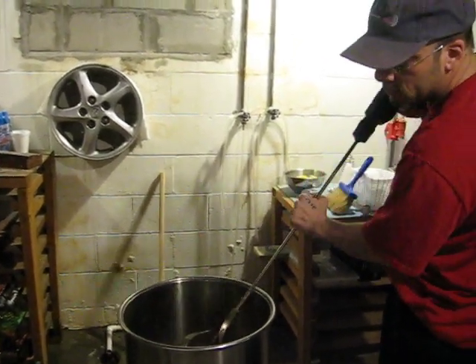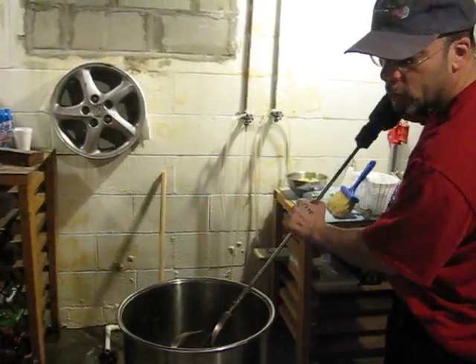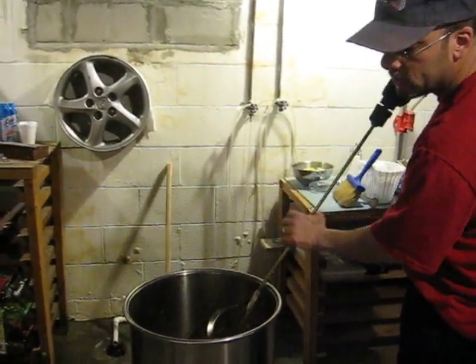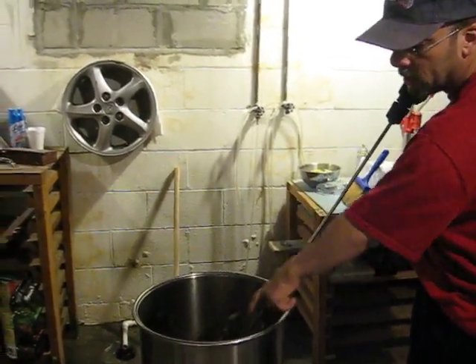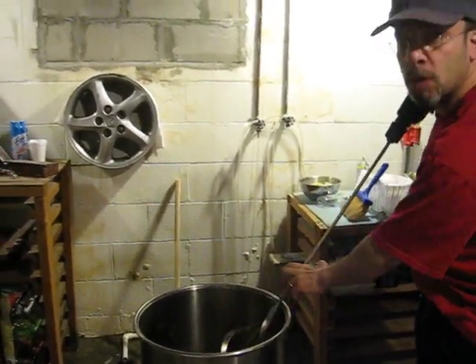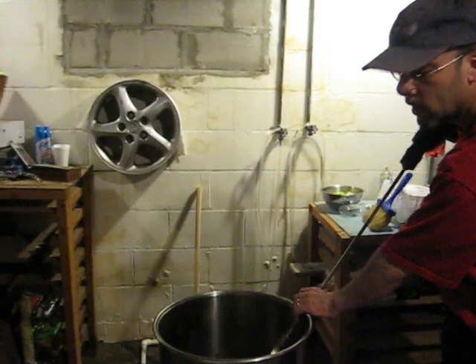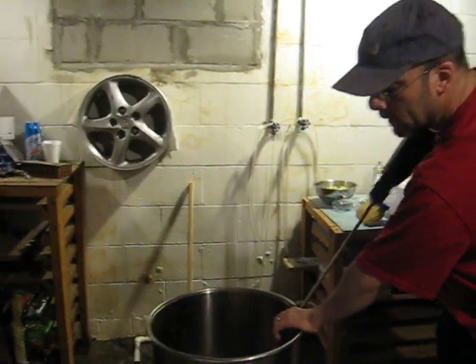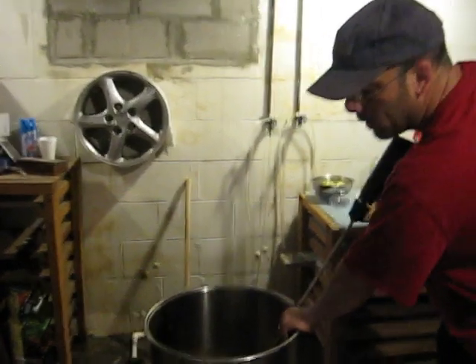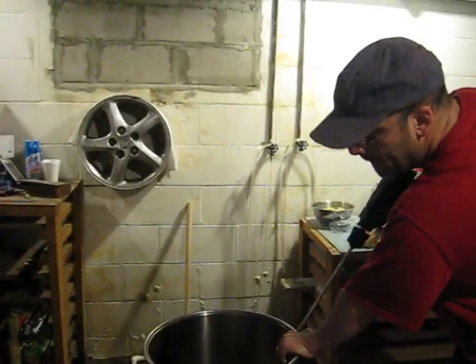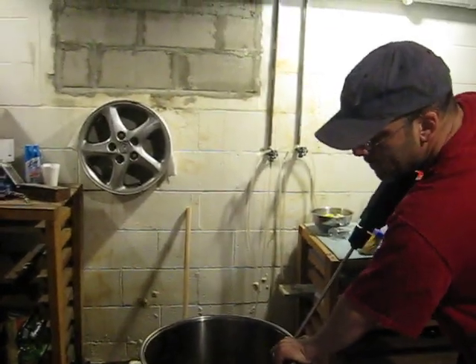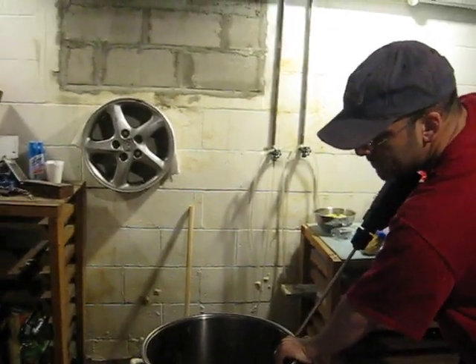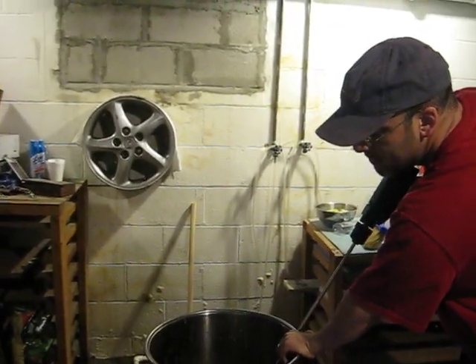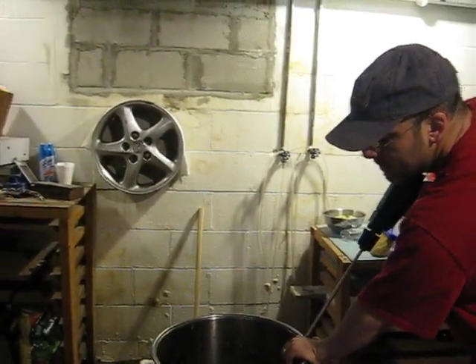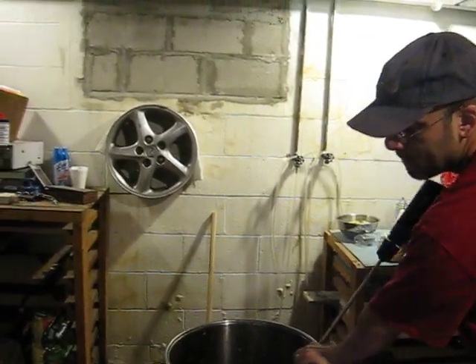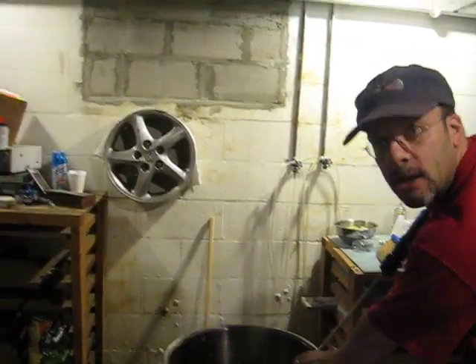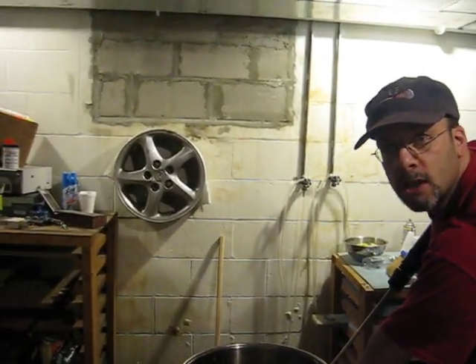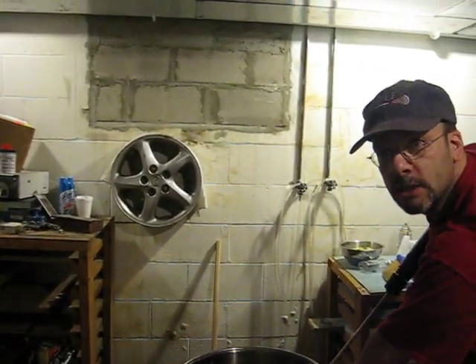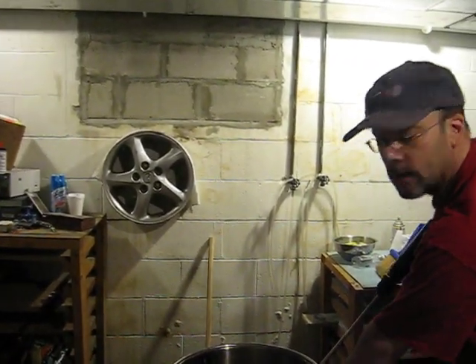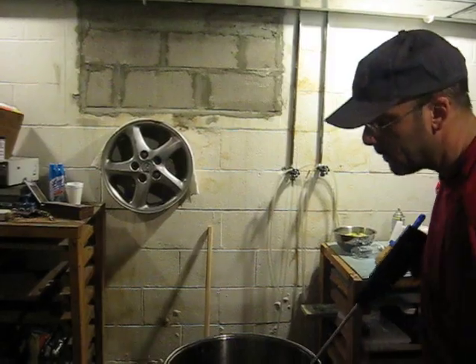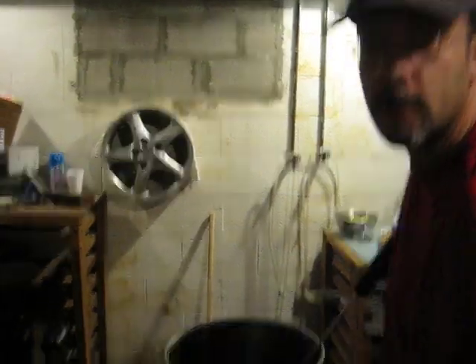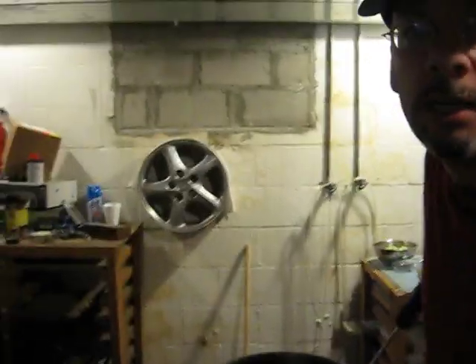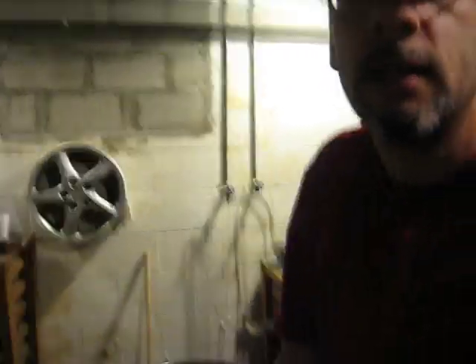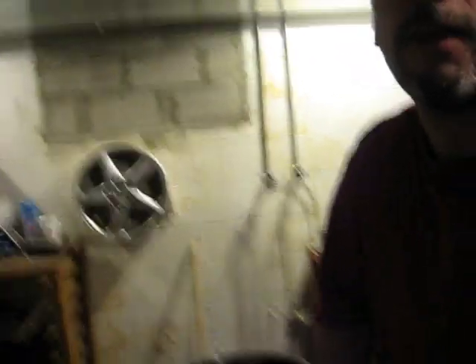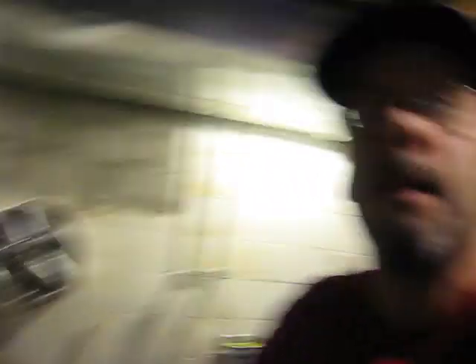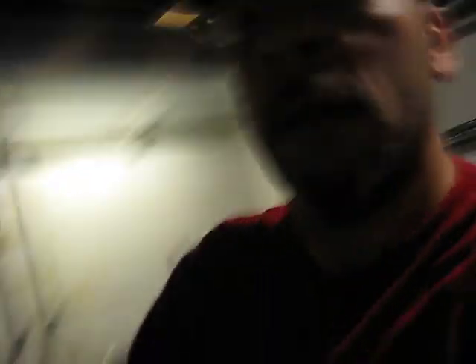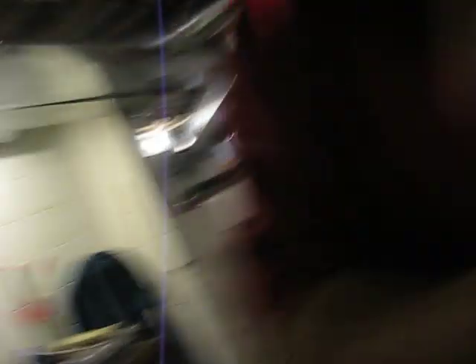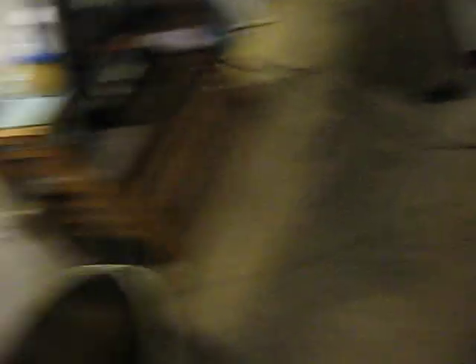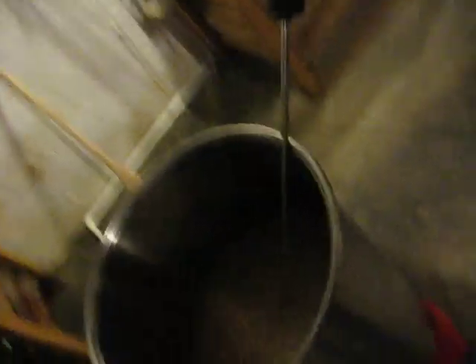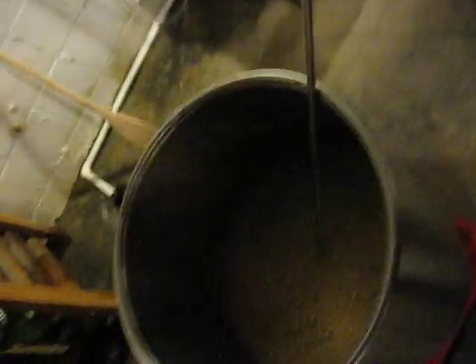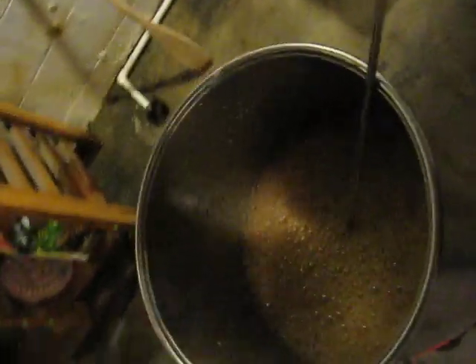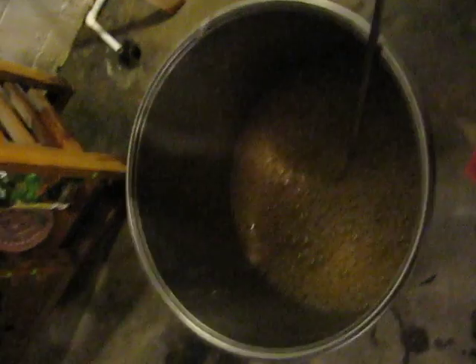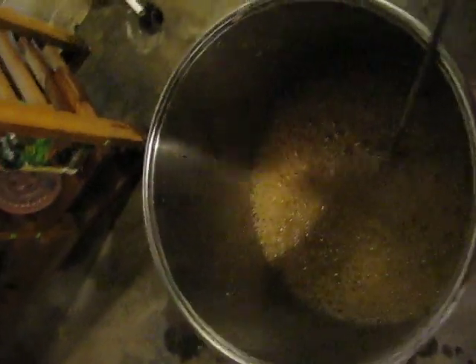It's about 30 liters of beer. It's a brown ale, and here we go. Now, just so you can really see how this aeration goes, I'm going to take it and give you a close-up. Check this out.